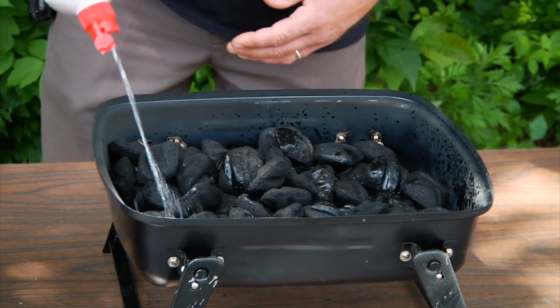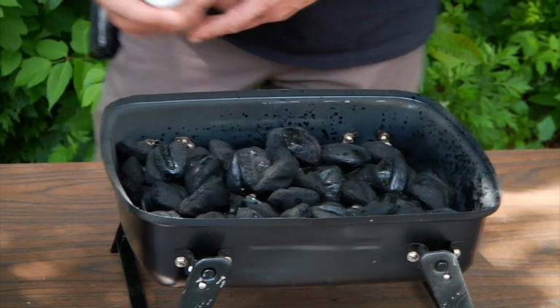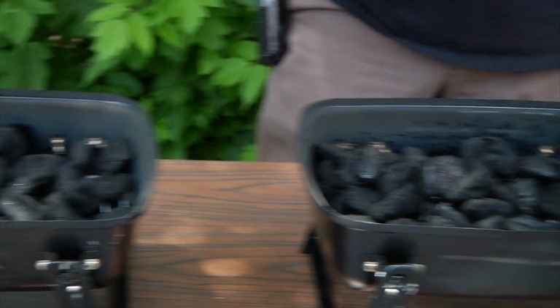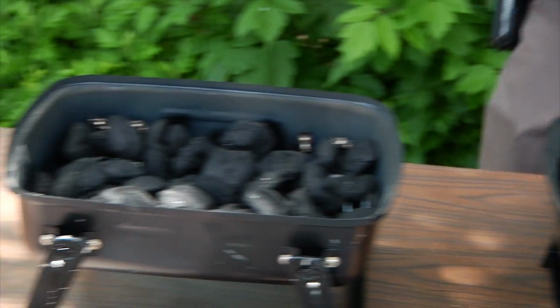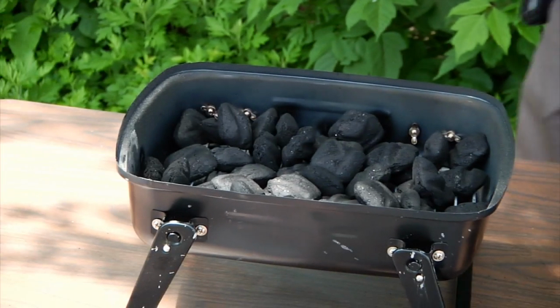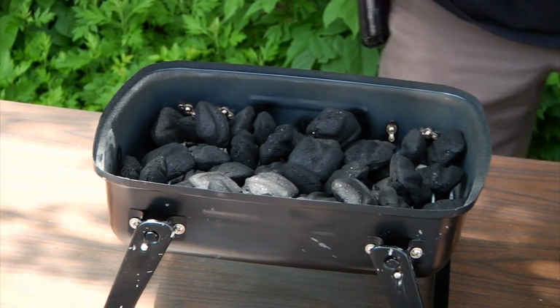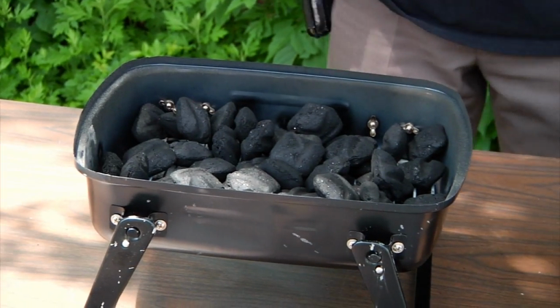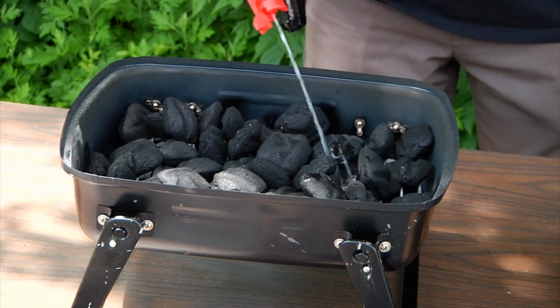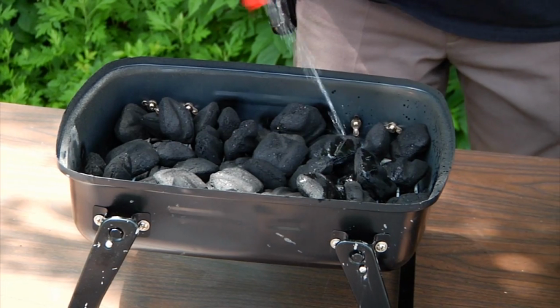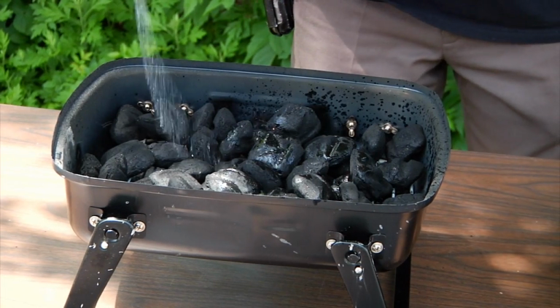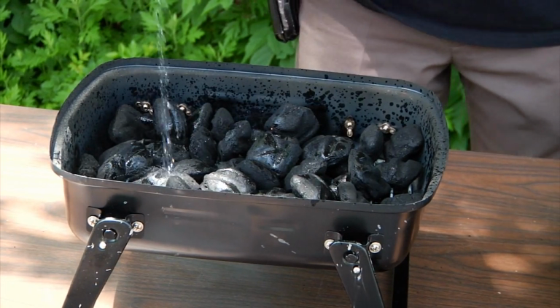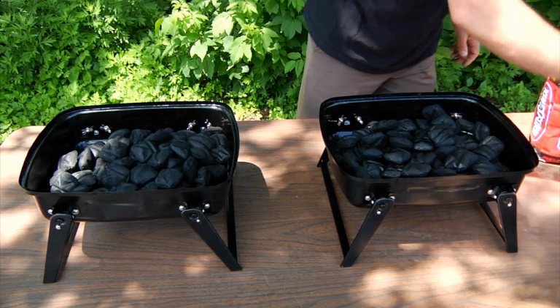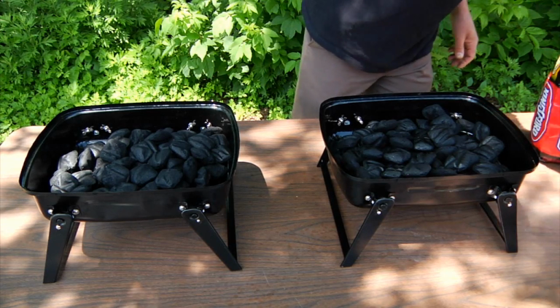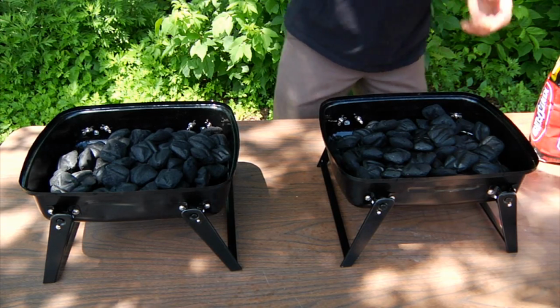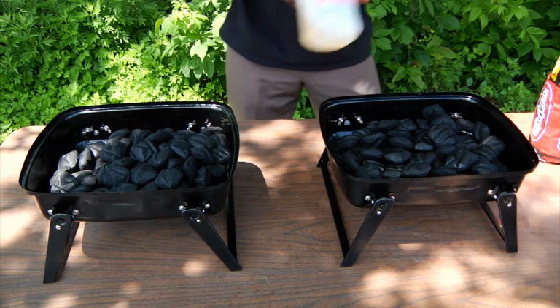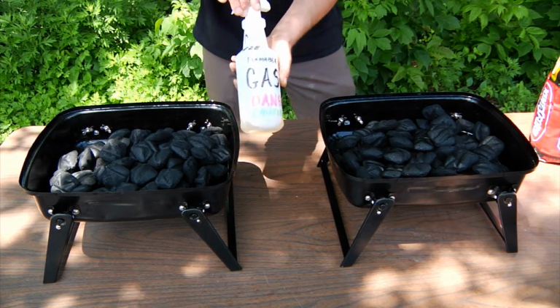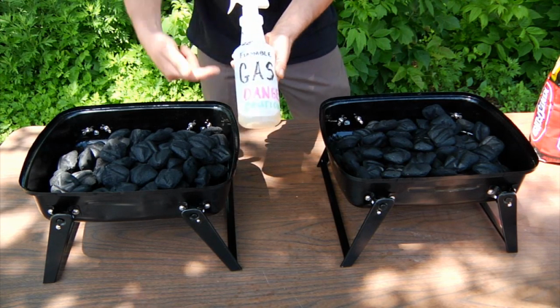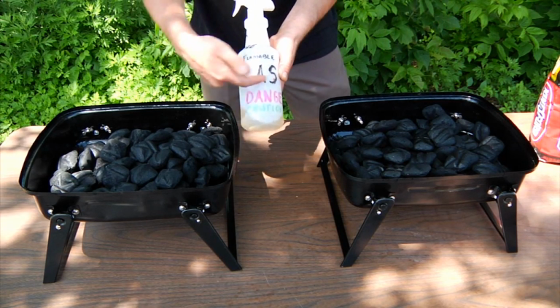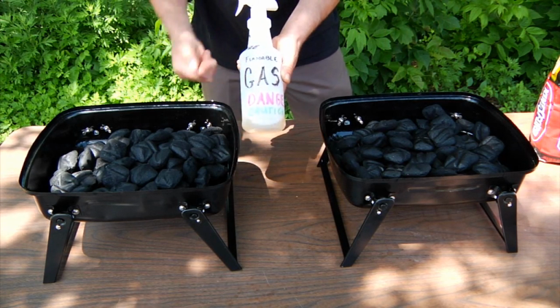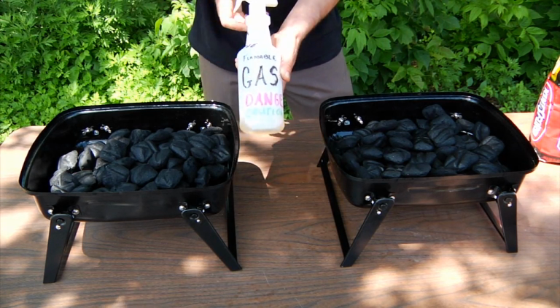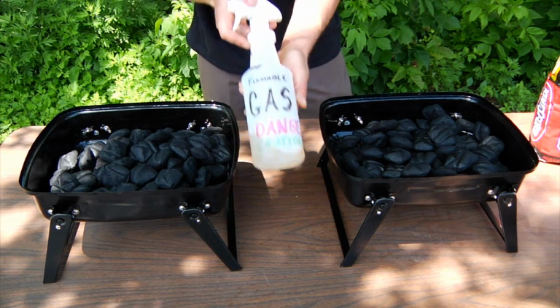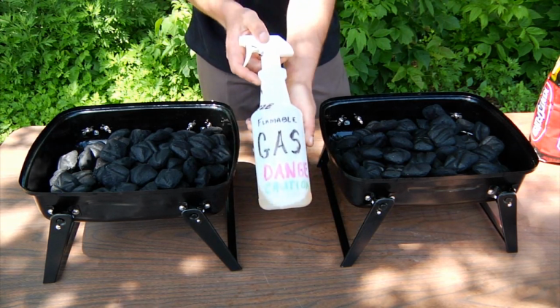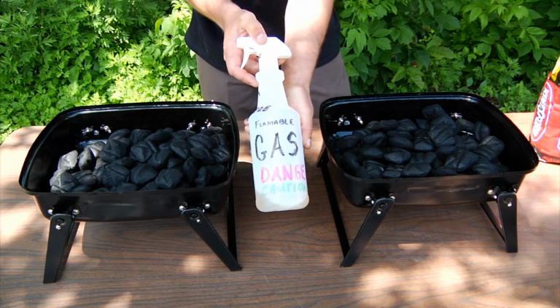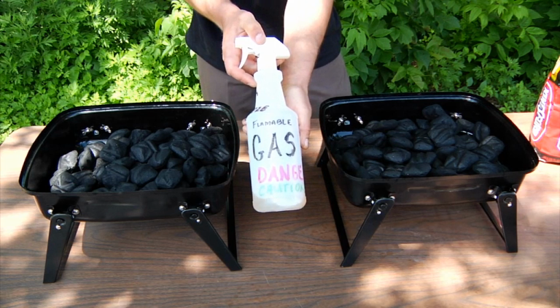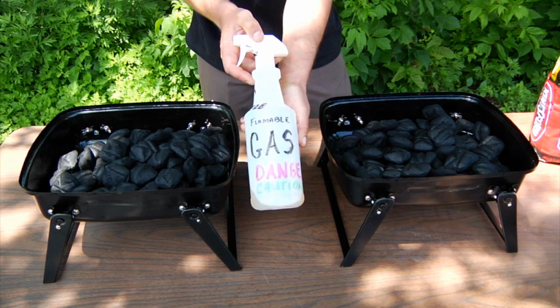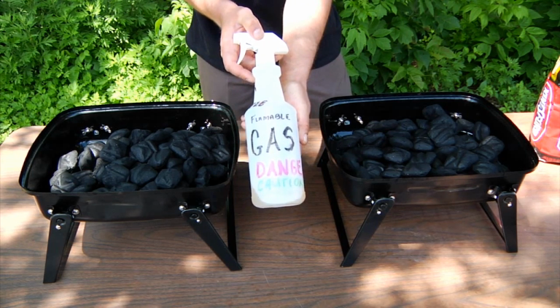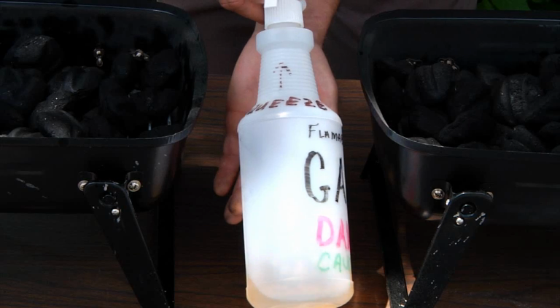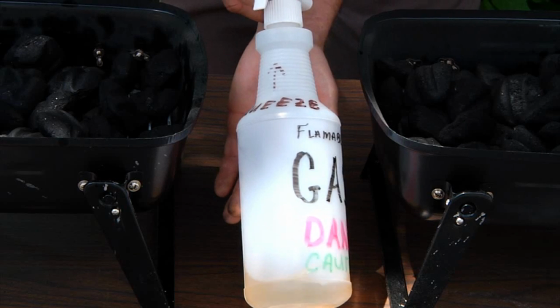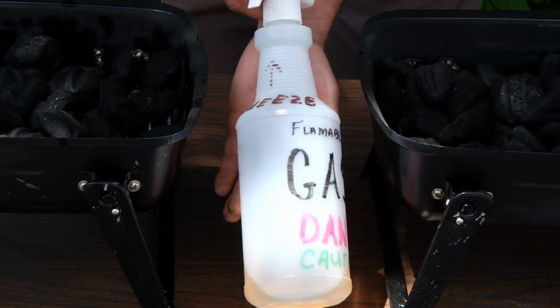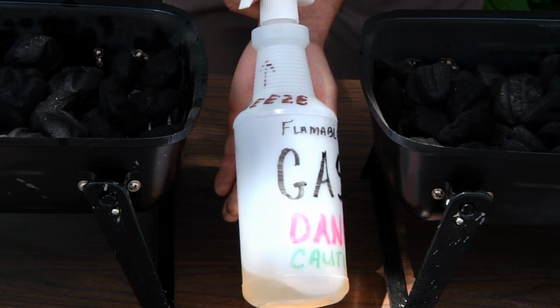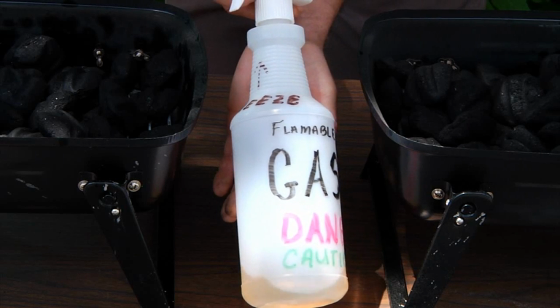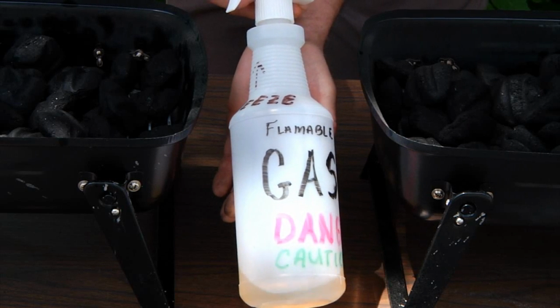We'll use the same amount of charcoal and lighter fluid in both grills. To one of the grills, we'll add a combustion accelerant — gasoline. Gasoline burns at a much faster rate than the lighter fluid, much the same way the blow-by gases in the engine do after being modified by the Smart Emissions Reducer.